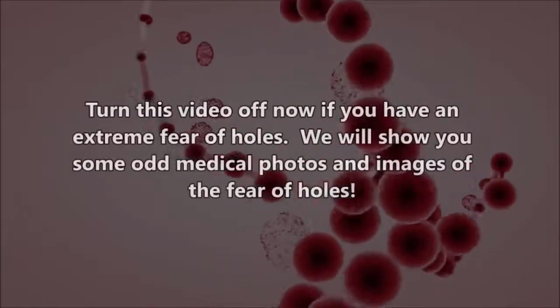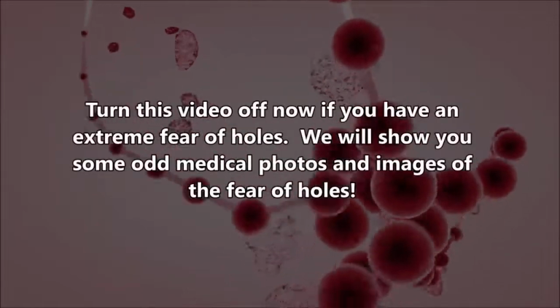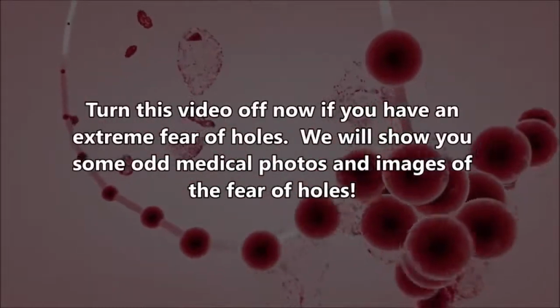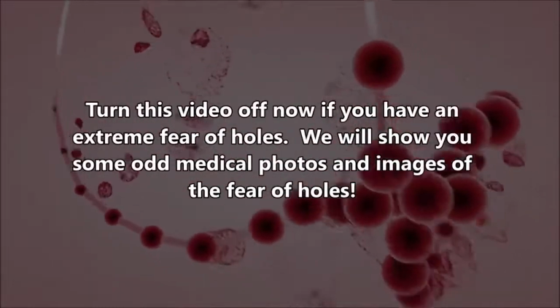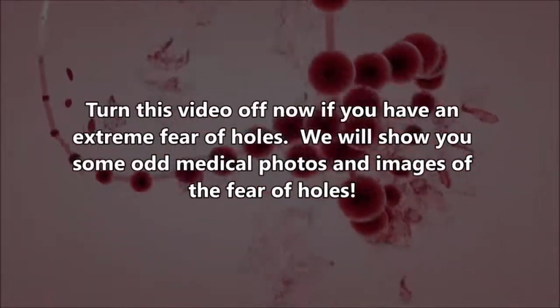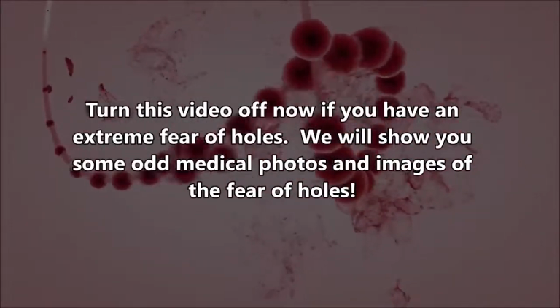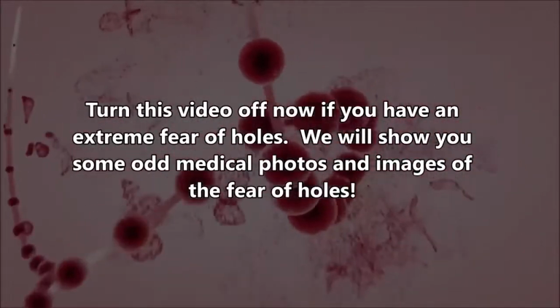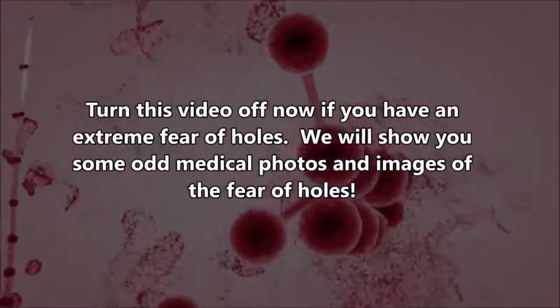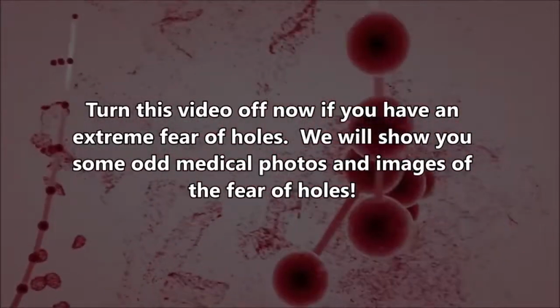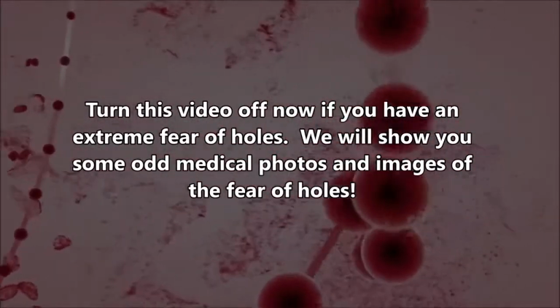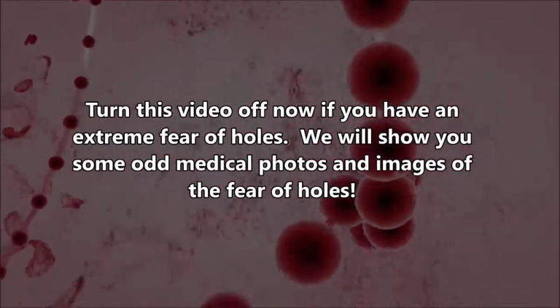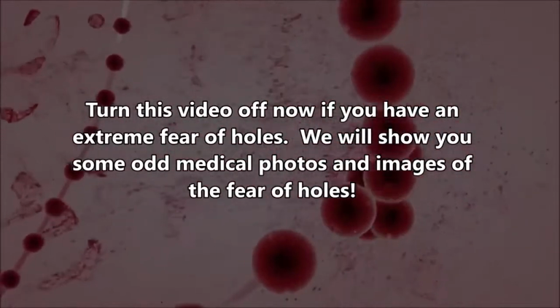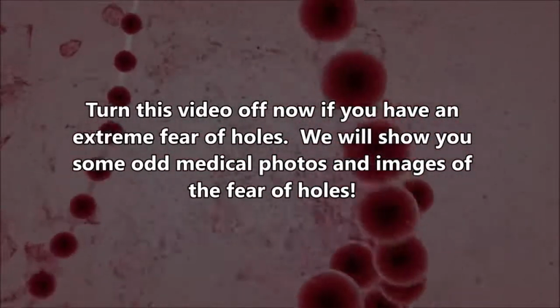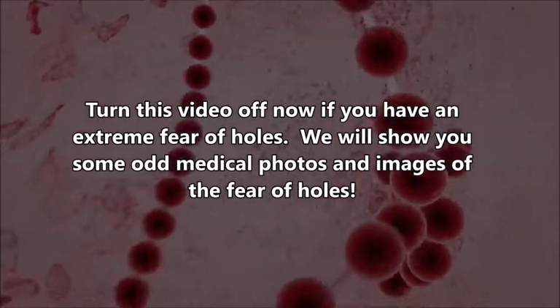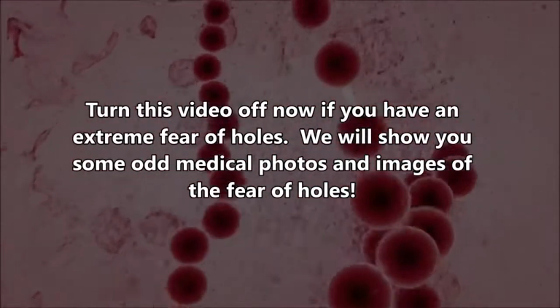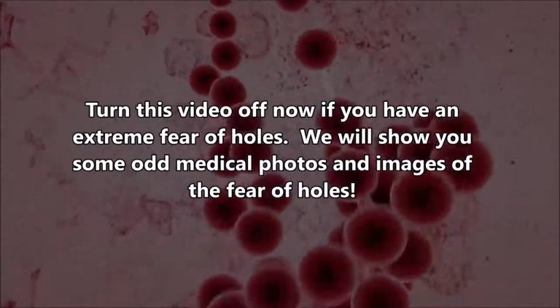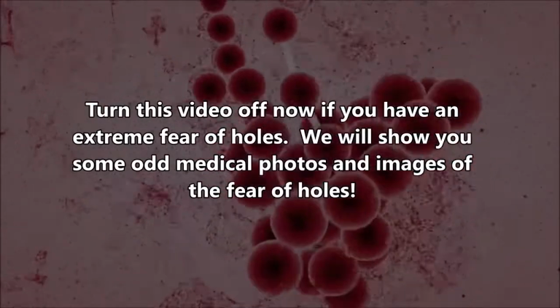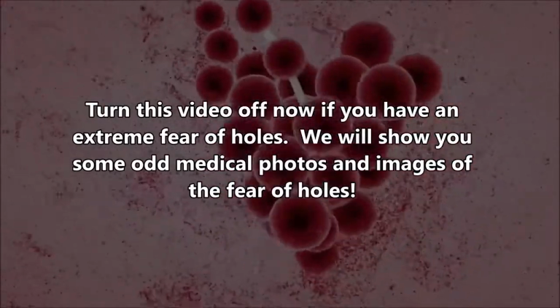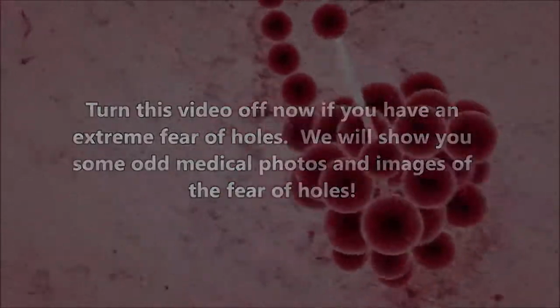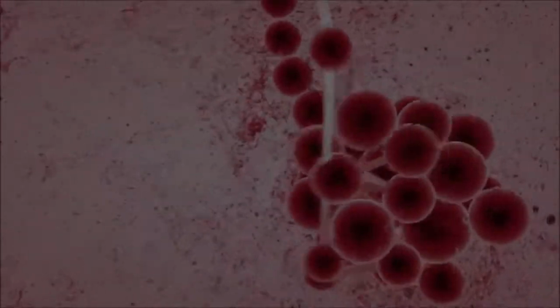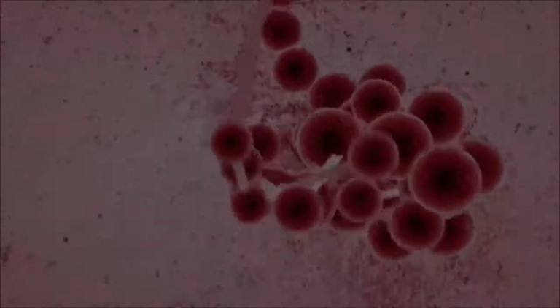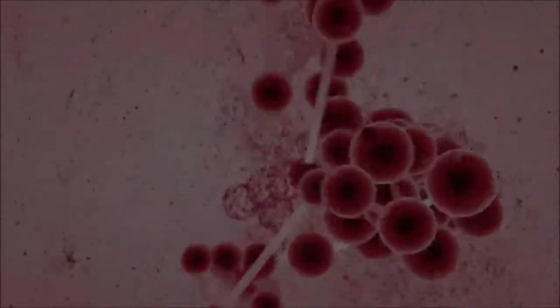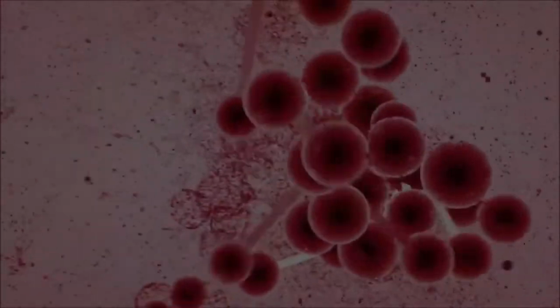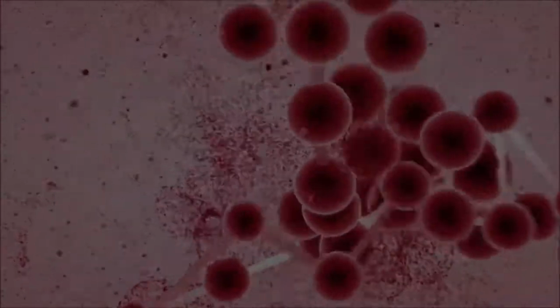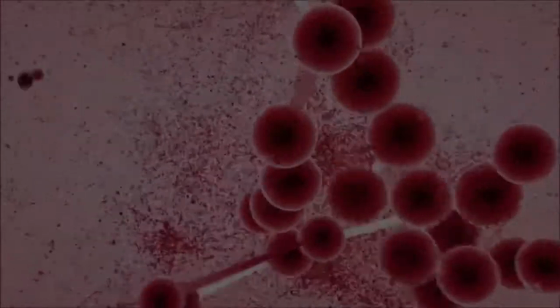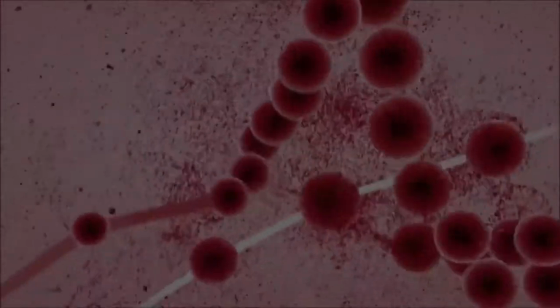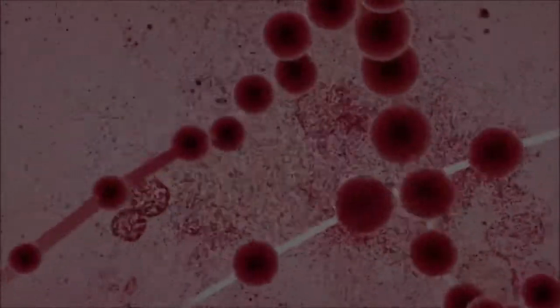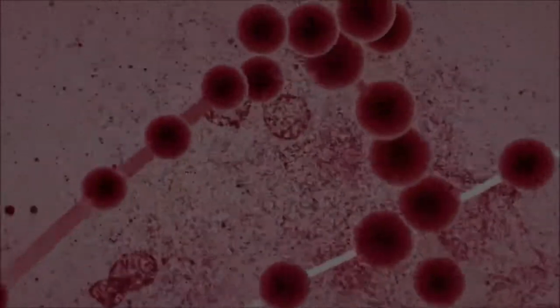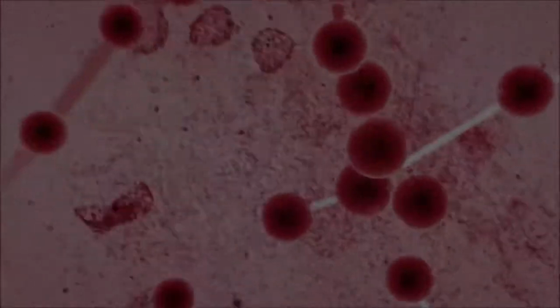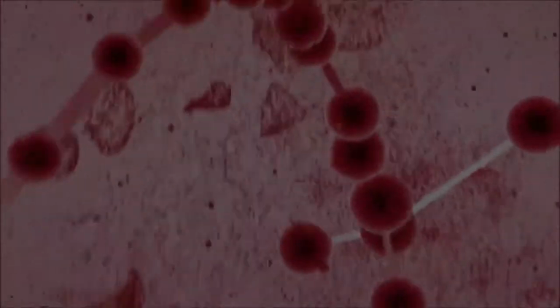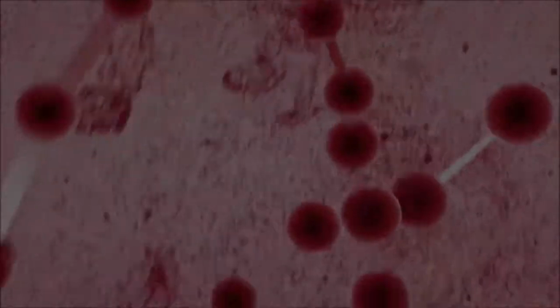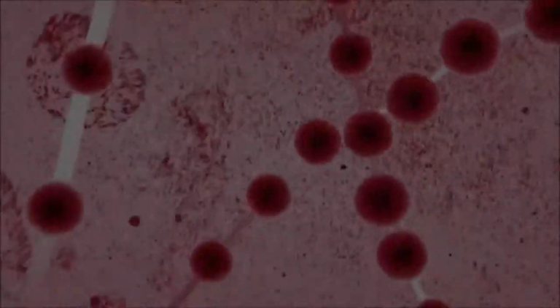Of course, if you're easily offended, turn this off now. We're gonna talk about cysts, smallpox, holes. If that offends you, look away, turn it off — go check out Disney.